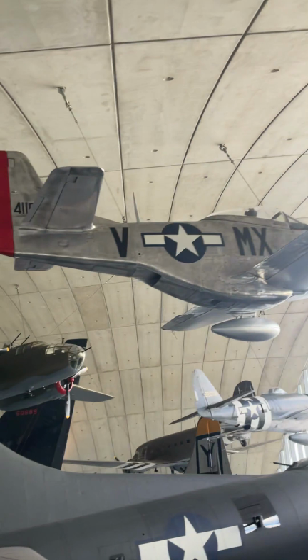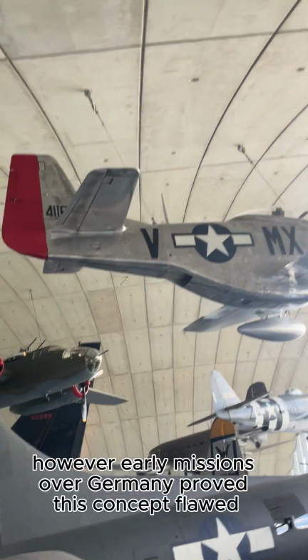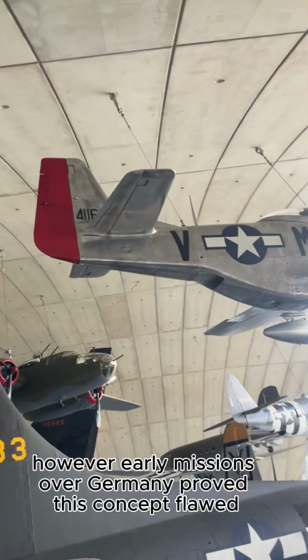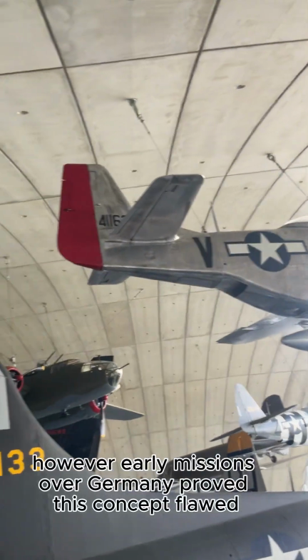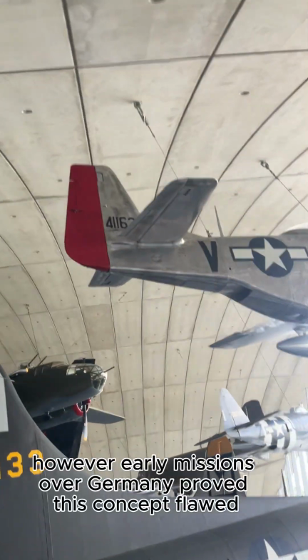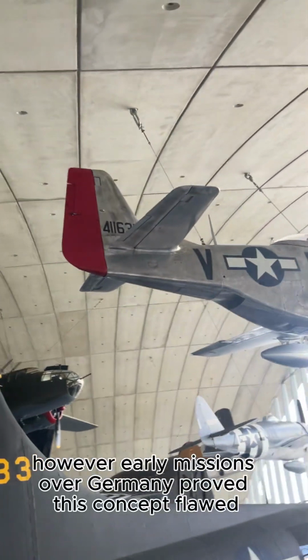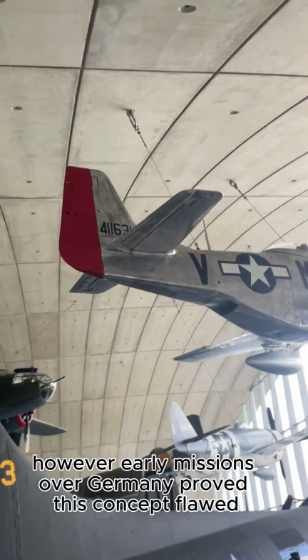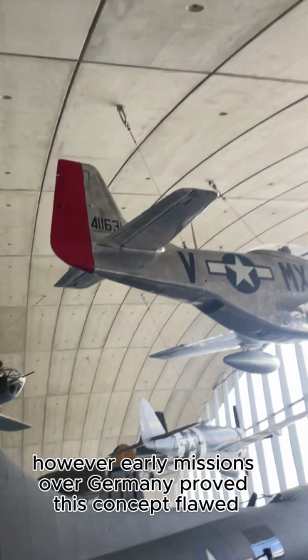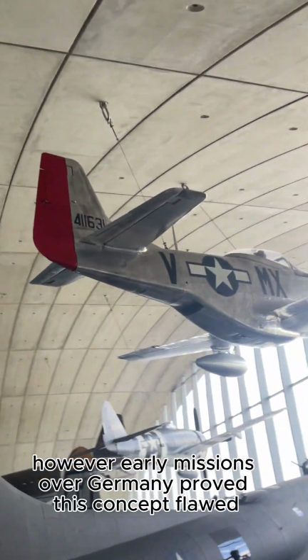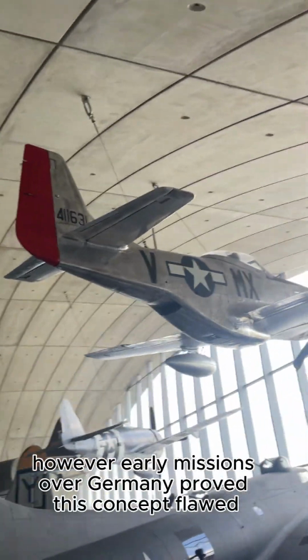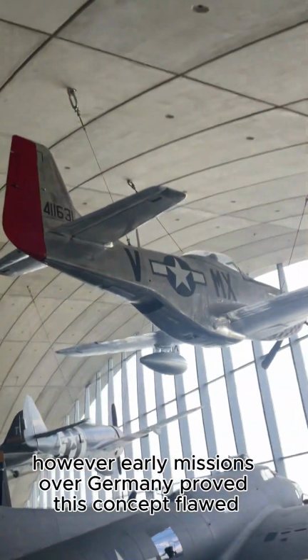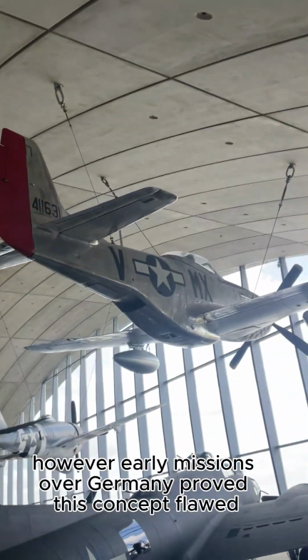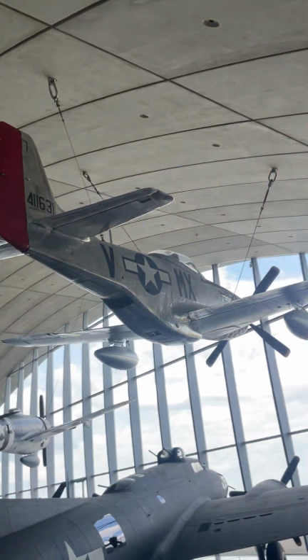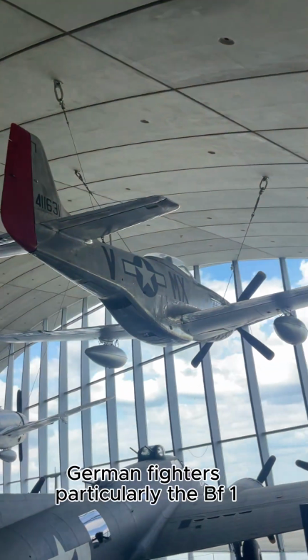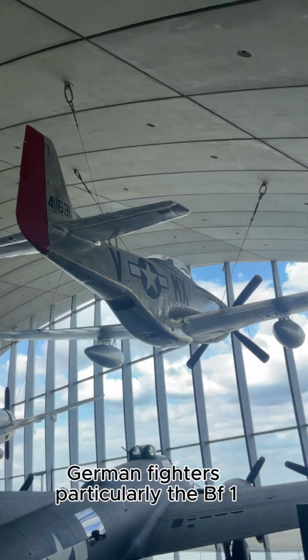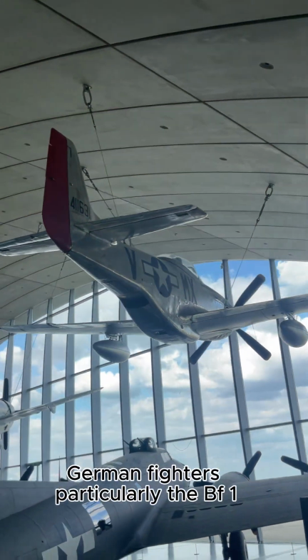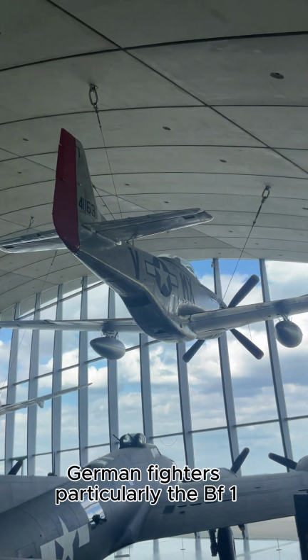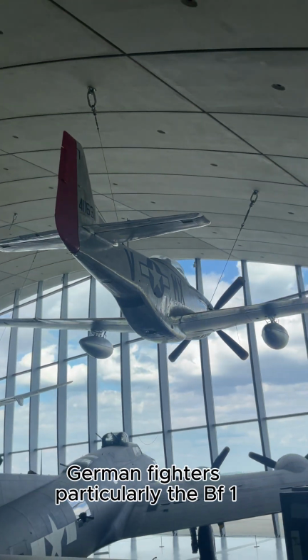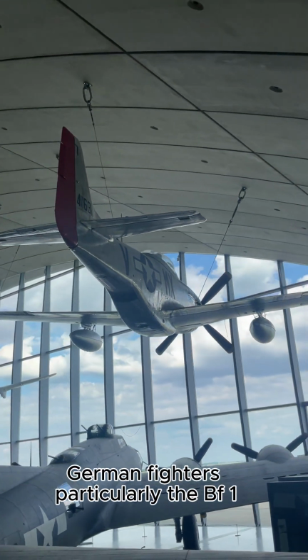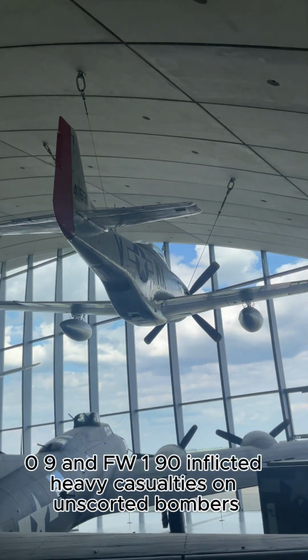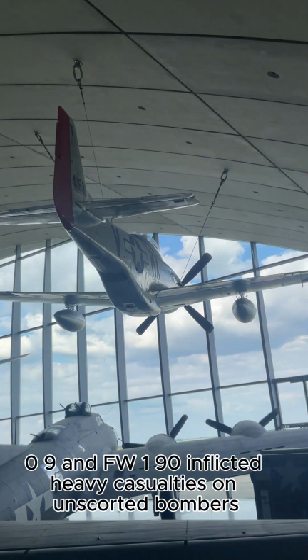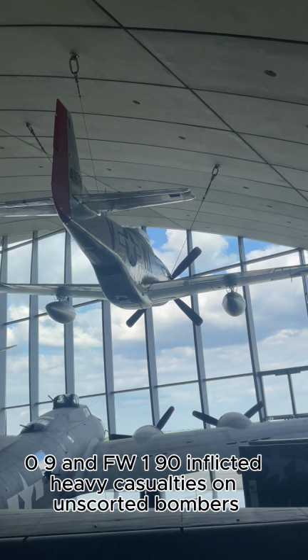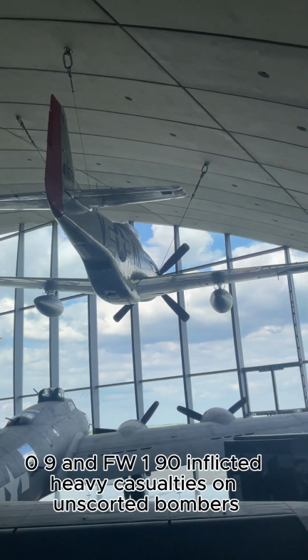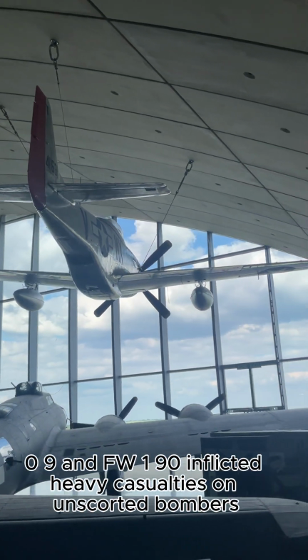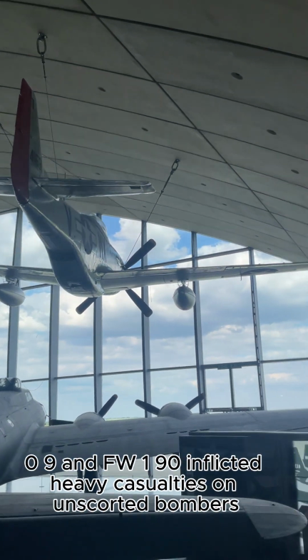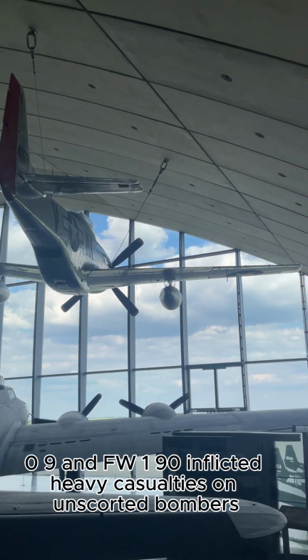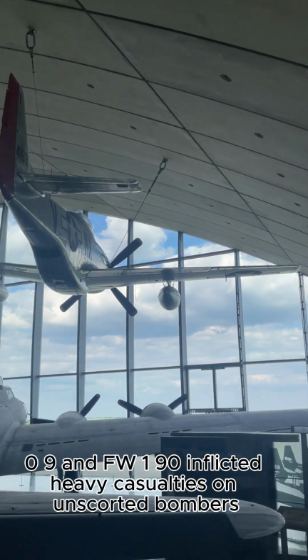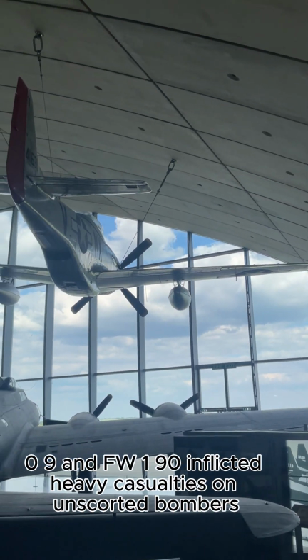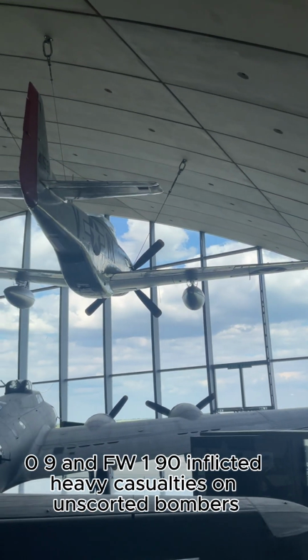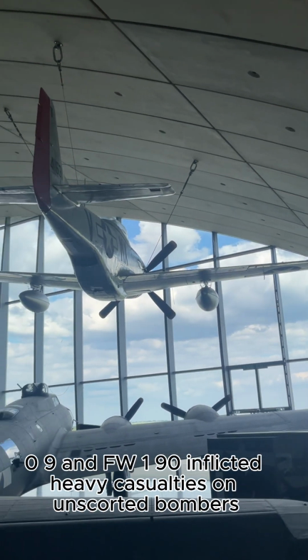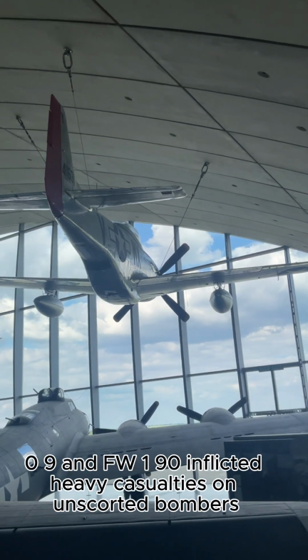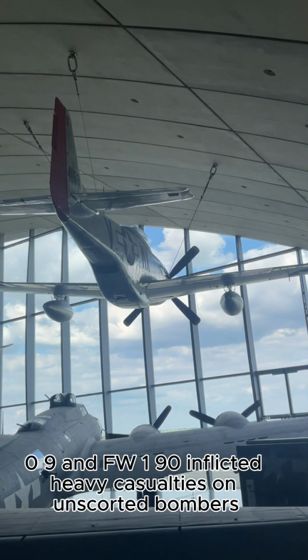However, early missions over Germany proved this concept flawed. German fighters, particularly the BF-109 and FW-190, inflicted heavy casualties on unescorted bombers.